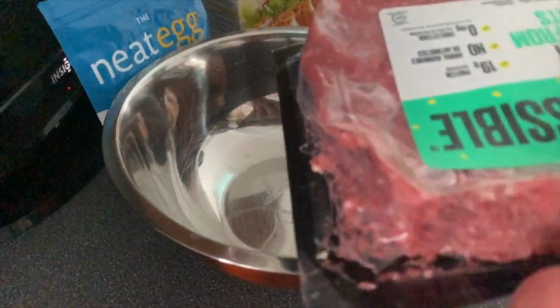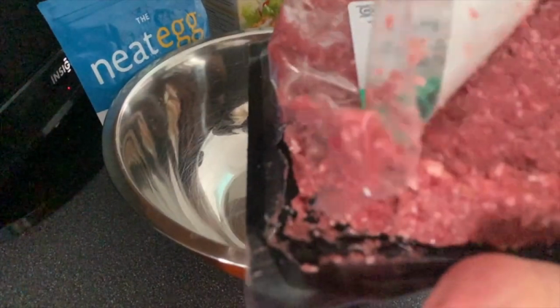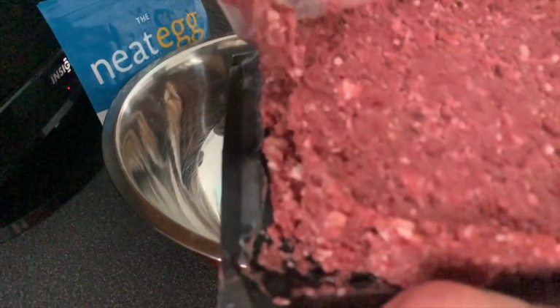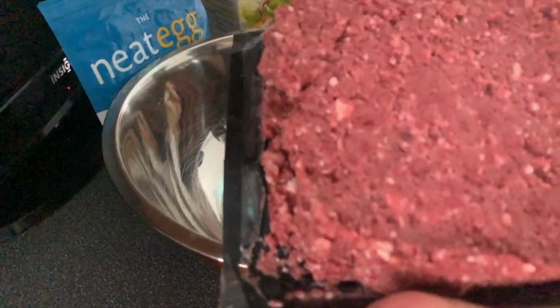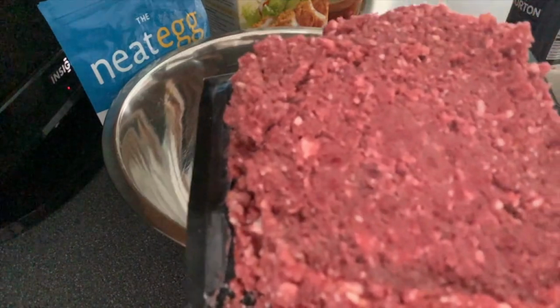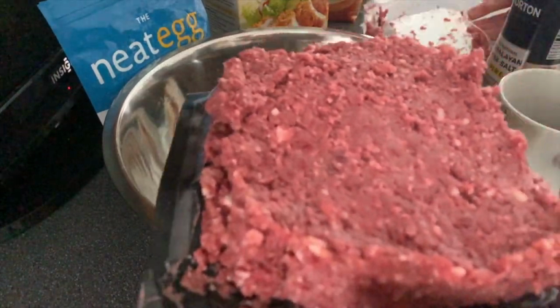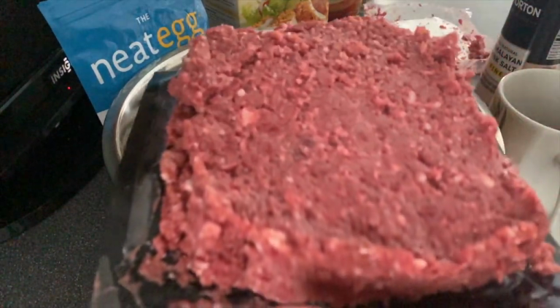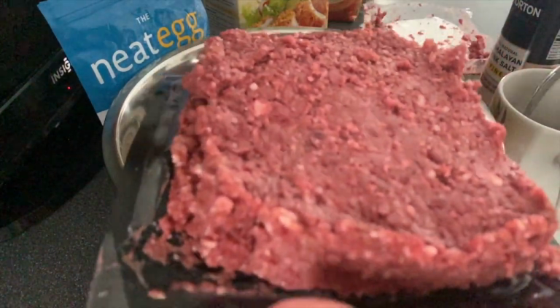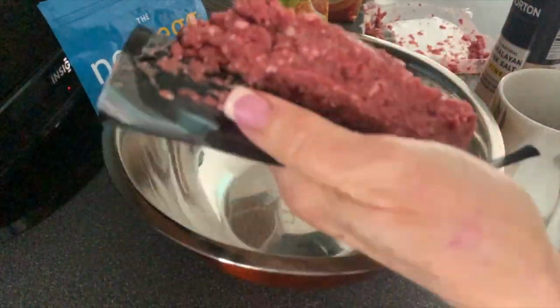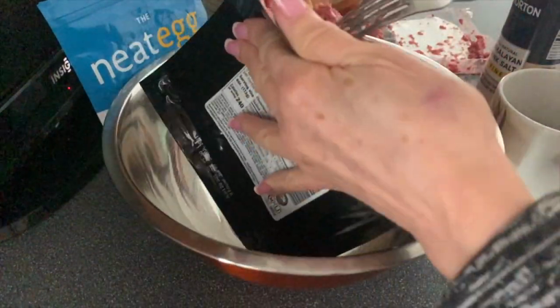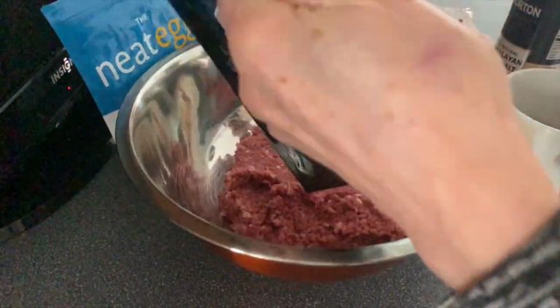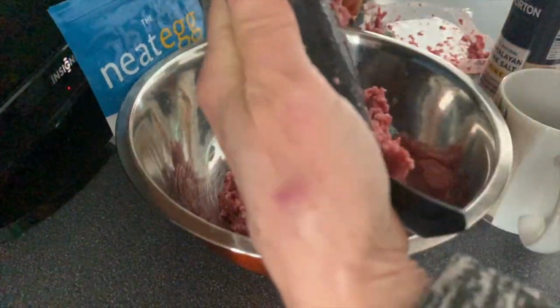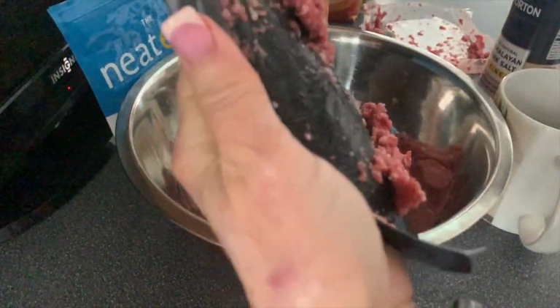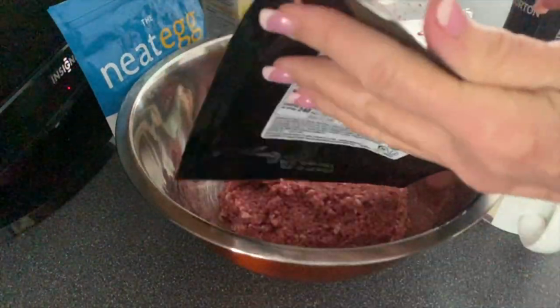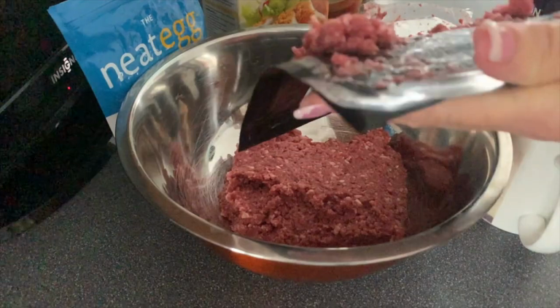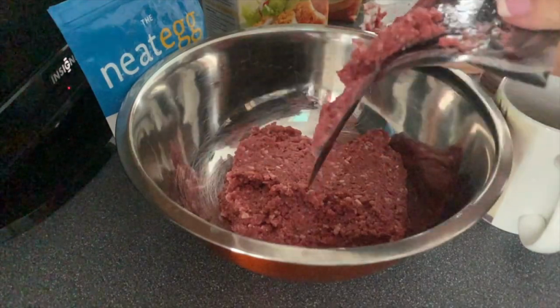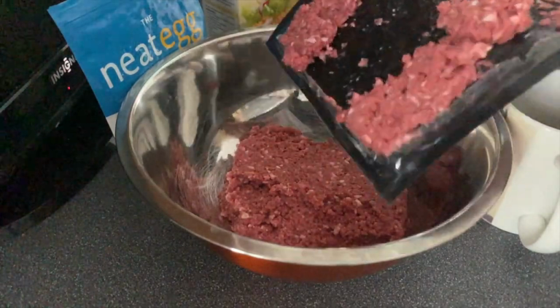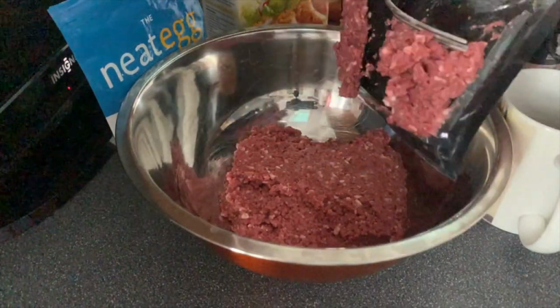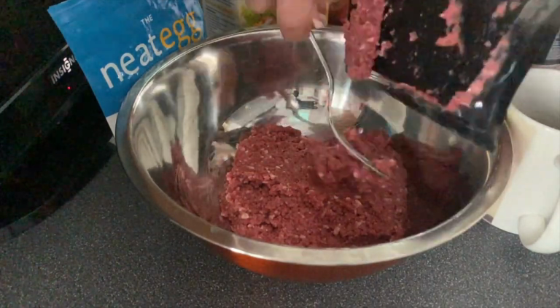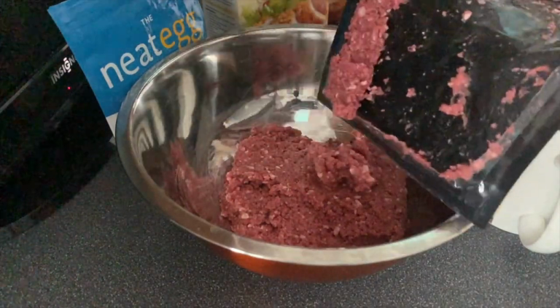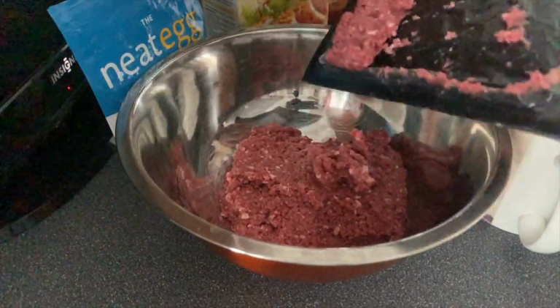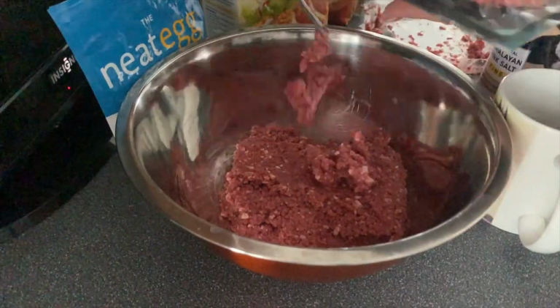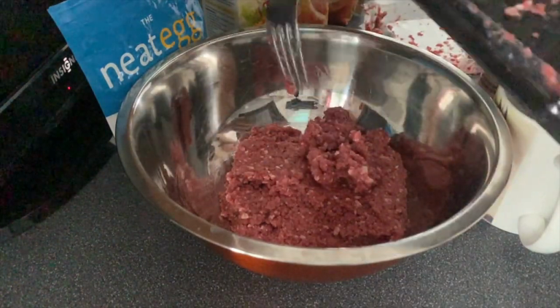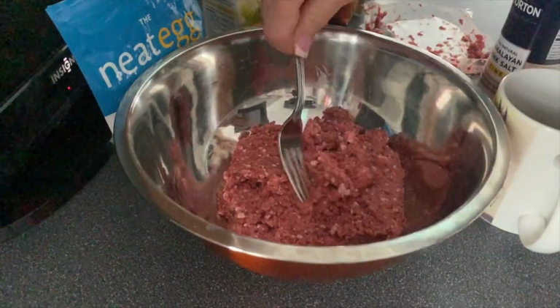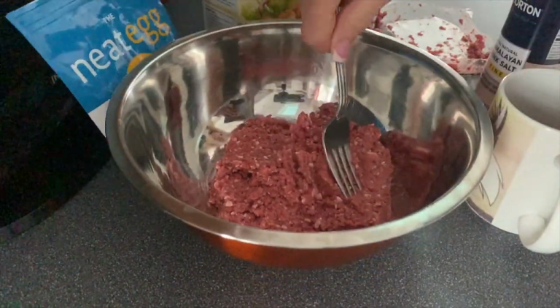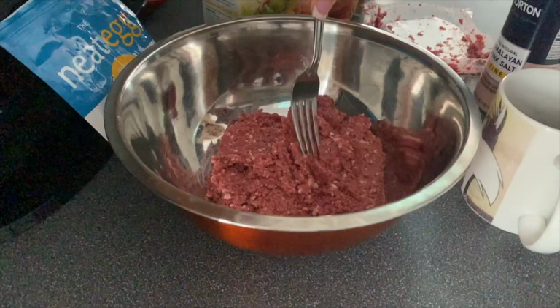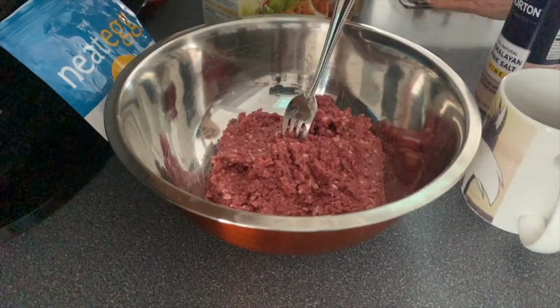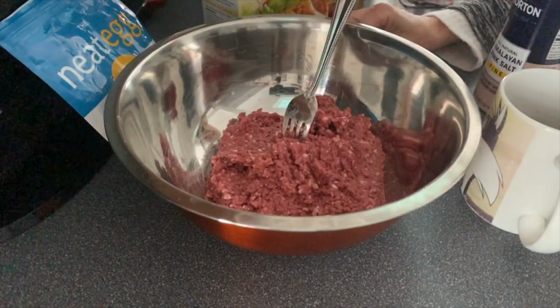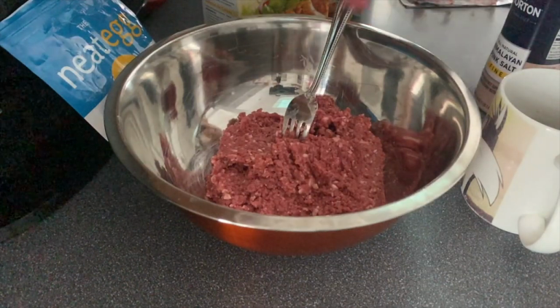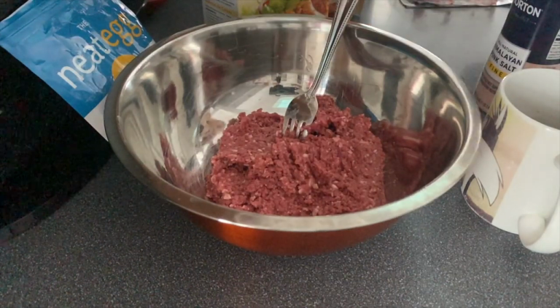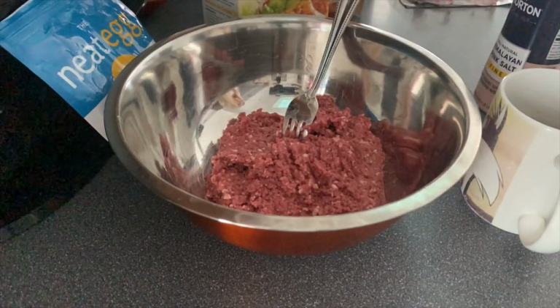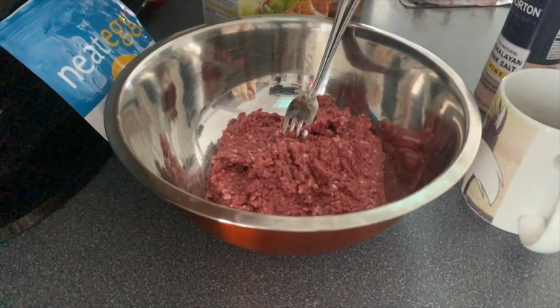We're gonna take our bowl and add our Impossible Burger — this is the one I really like the most. It has the most authentic beef flavor, and of course it's all plant-based and all natural. Go ahead and put that into your bowl.